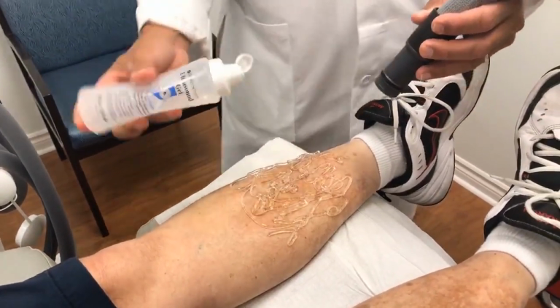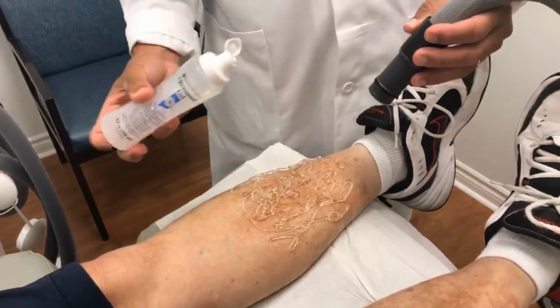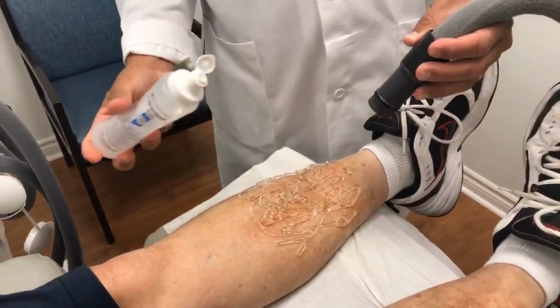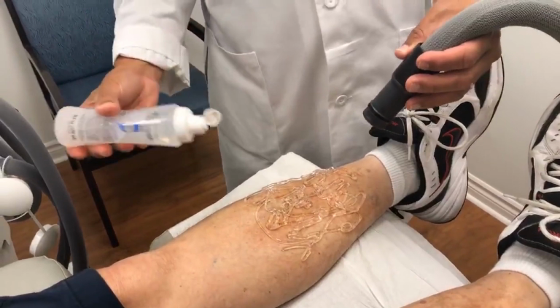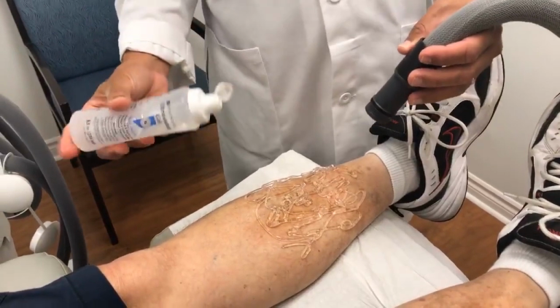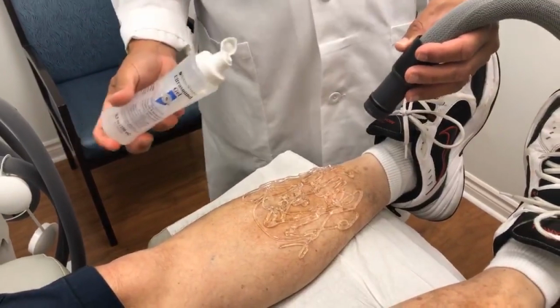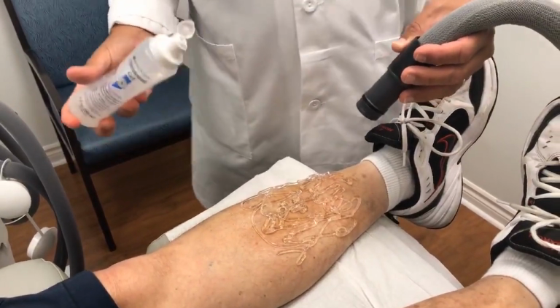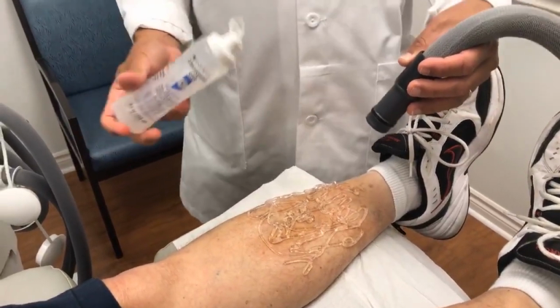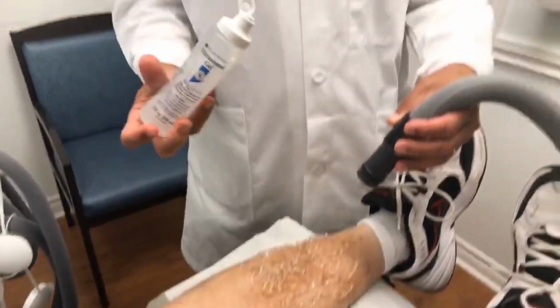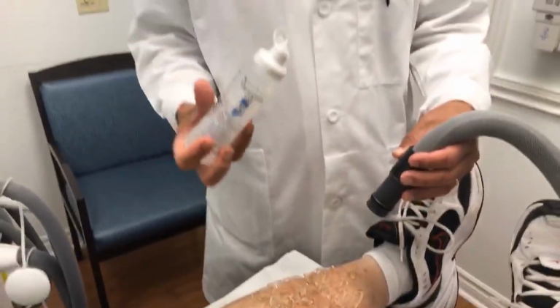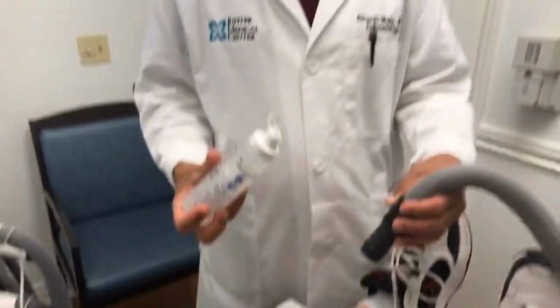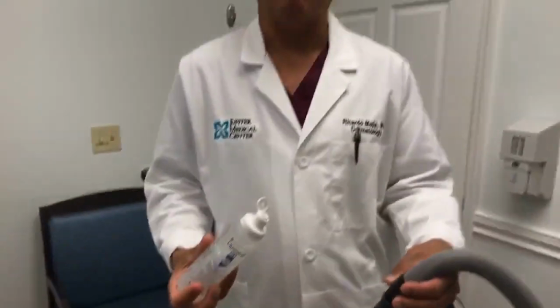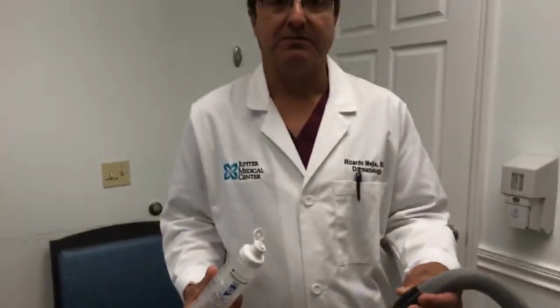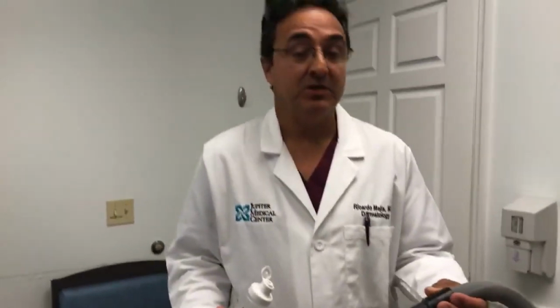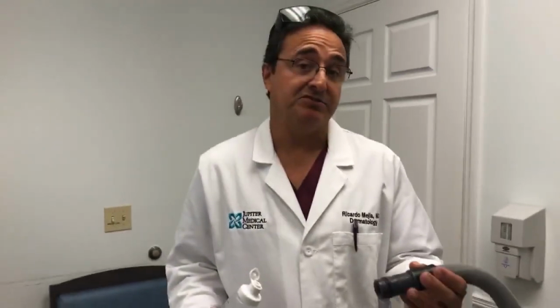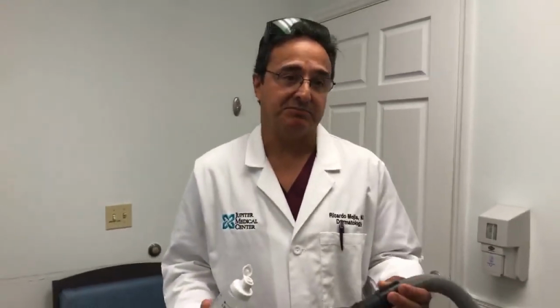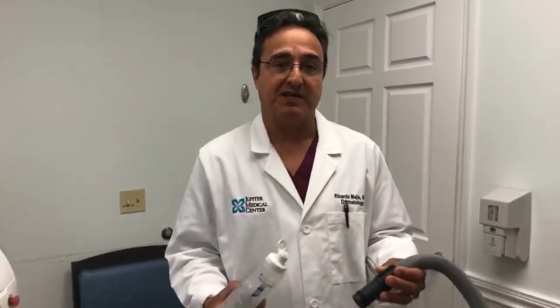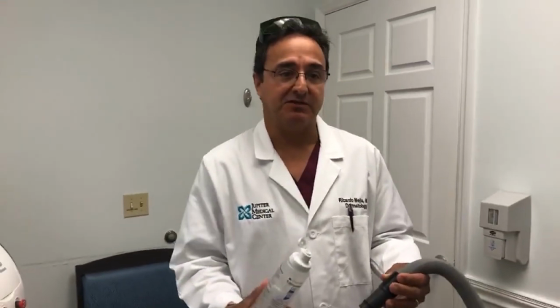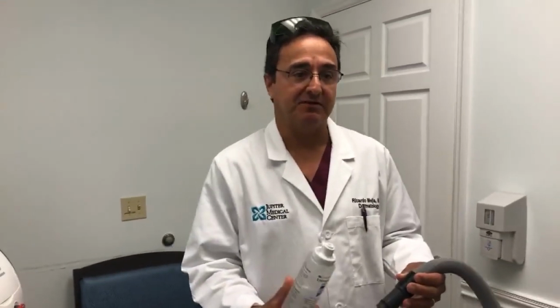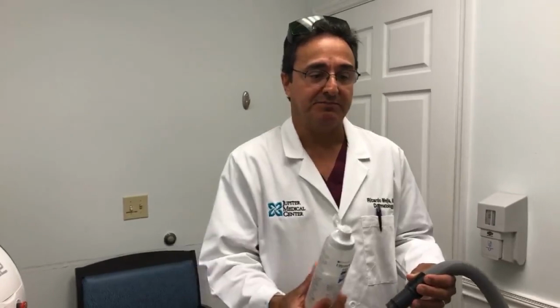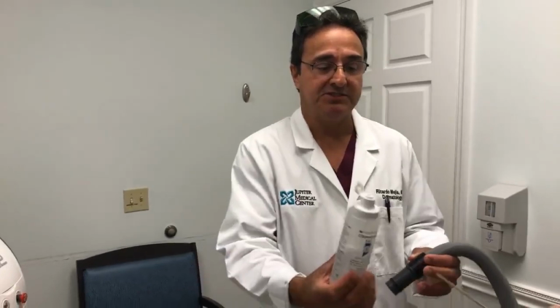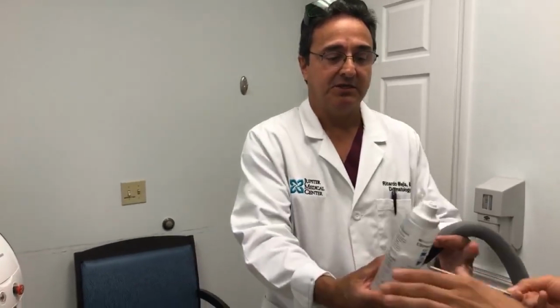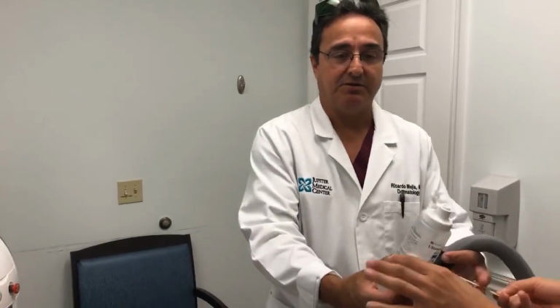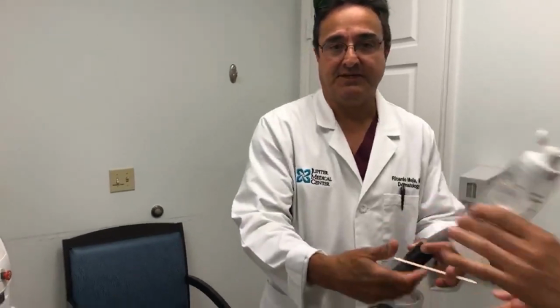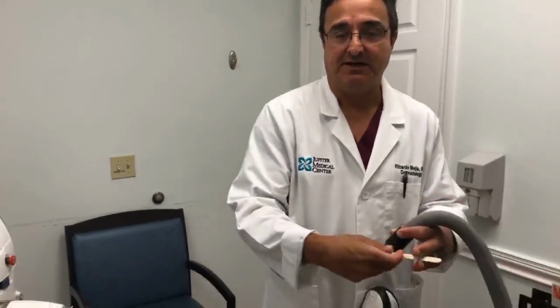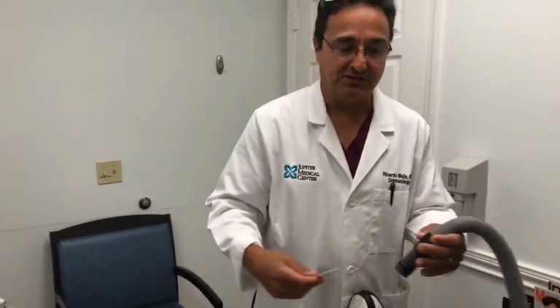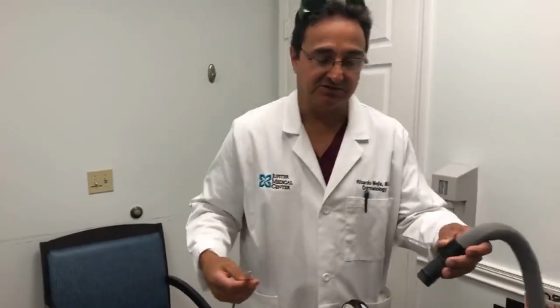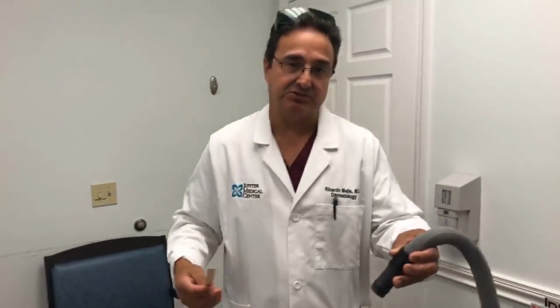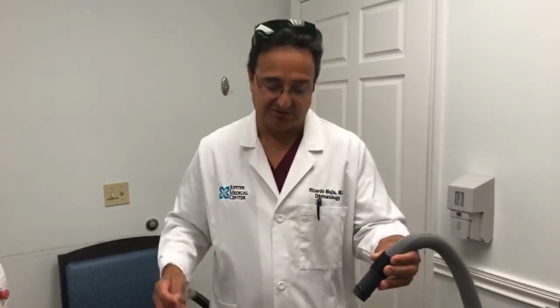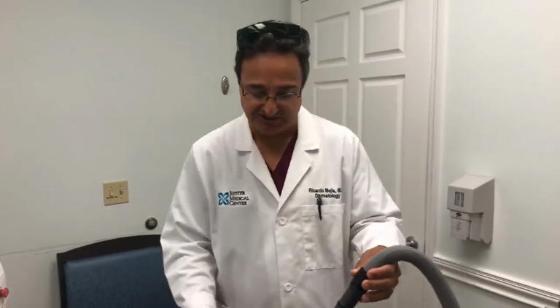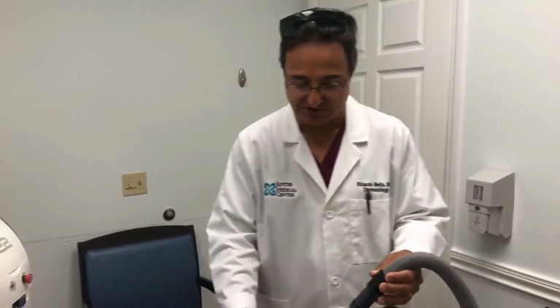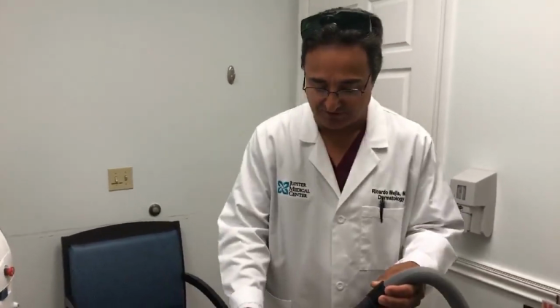Cooling the skin helps protect the skin and actually provides a lot of patient comfort. We use a Zimmer device for a lot of our treatments, whether it be filler, laser resurfacing, or so forth.